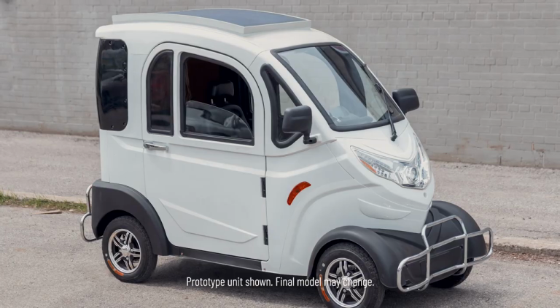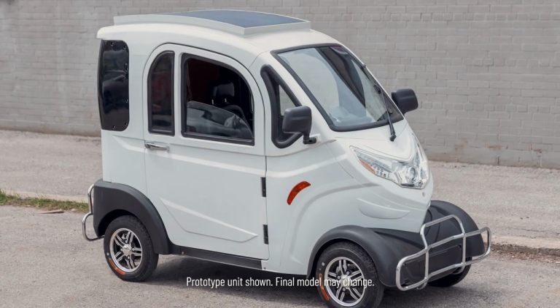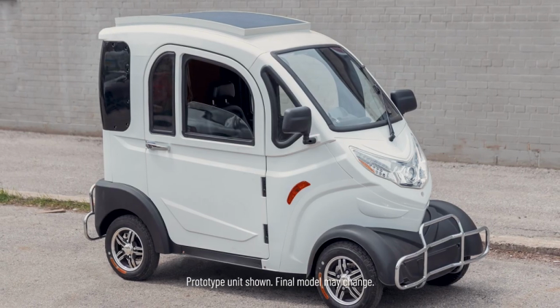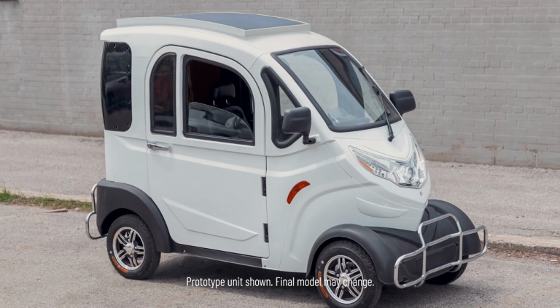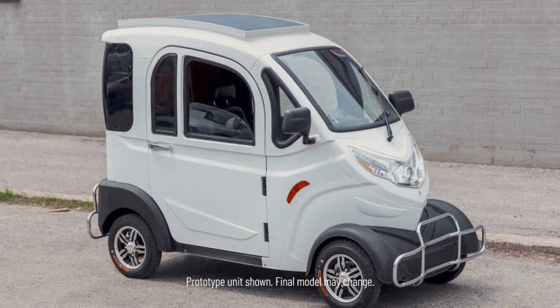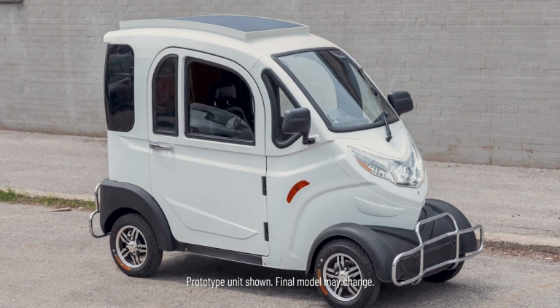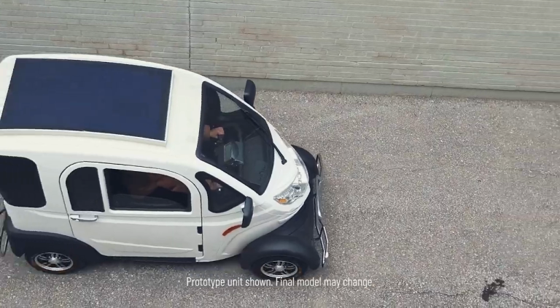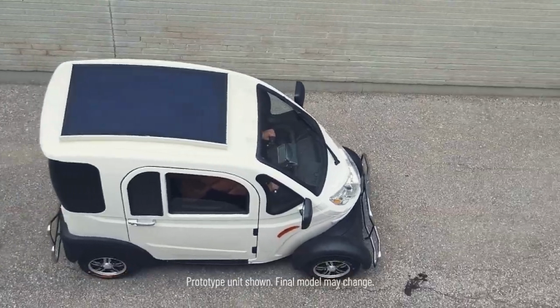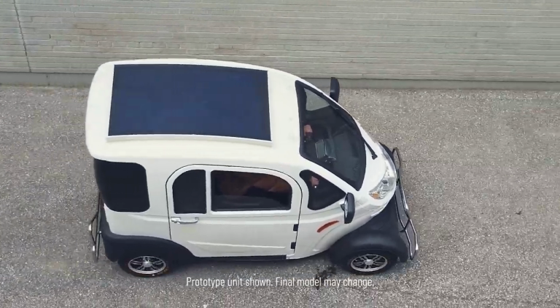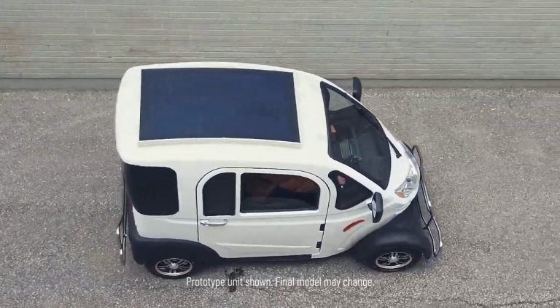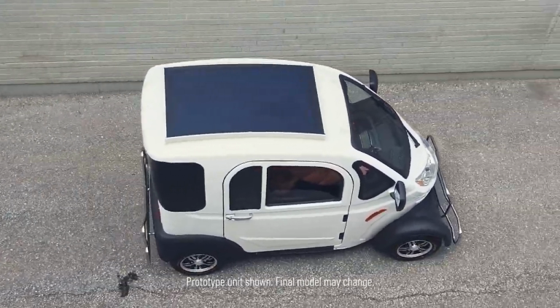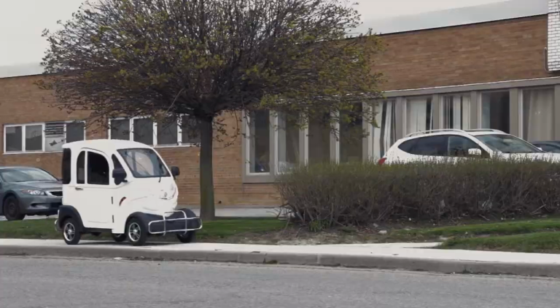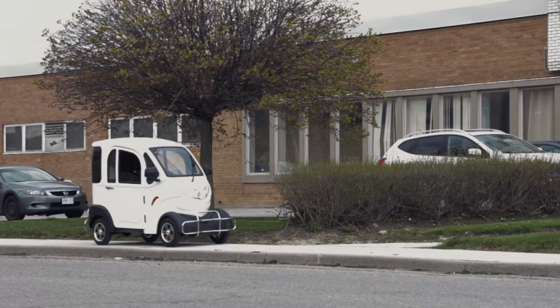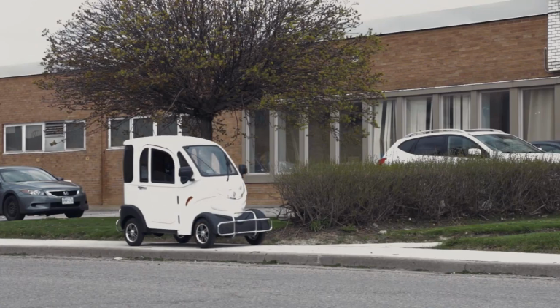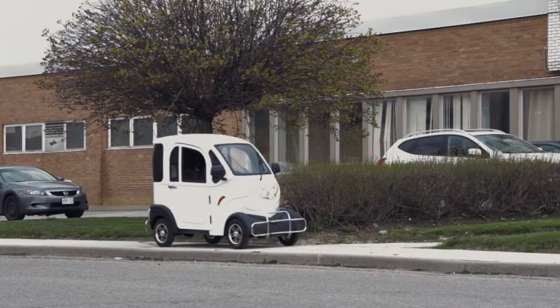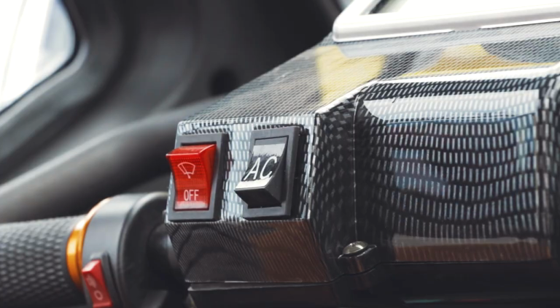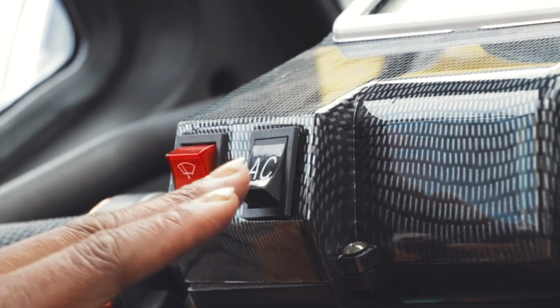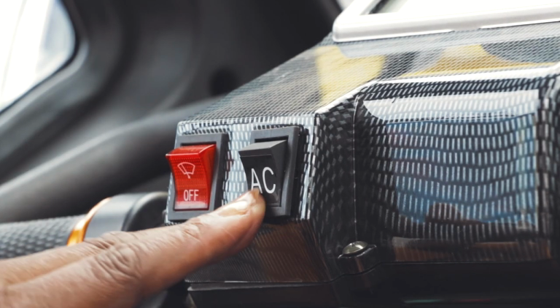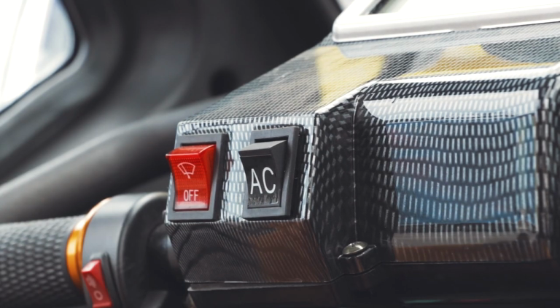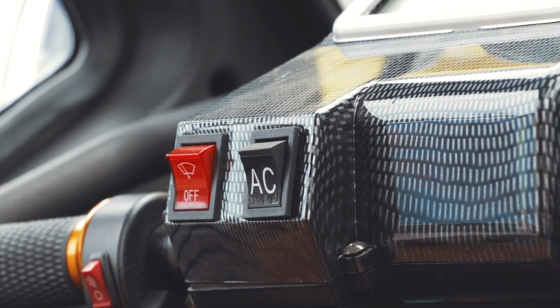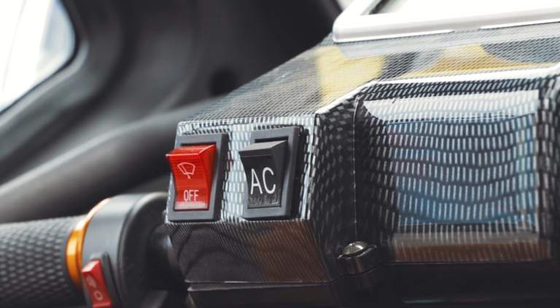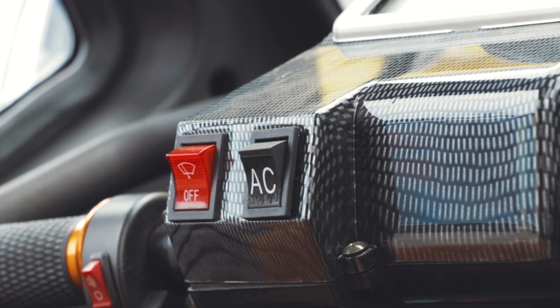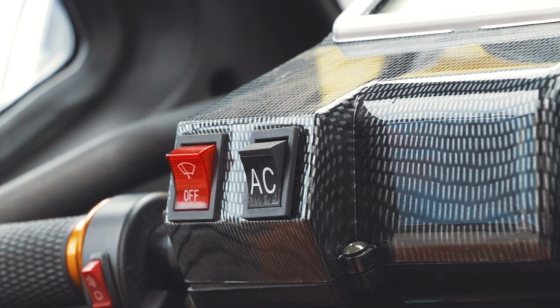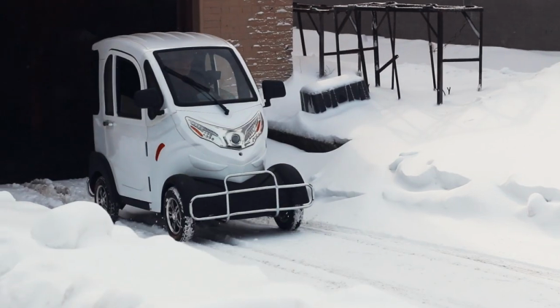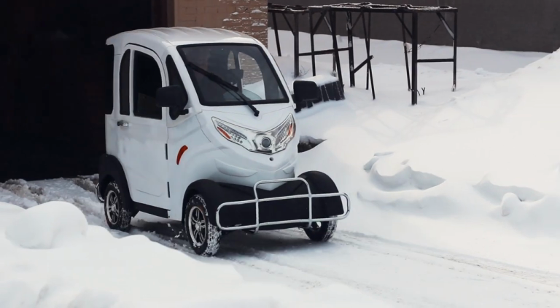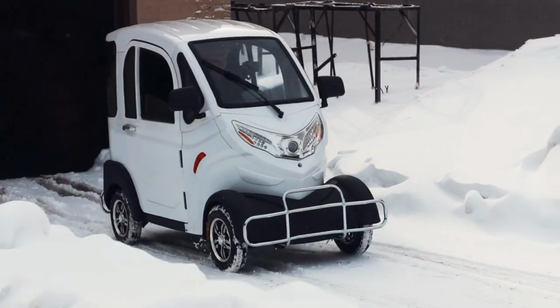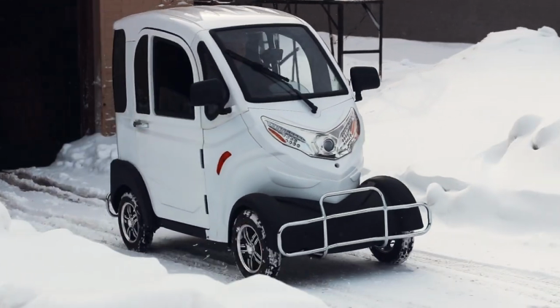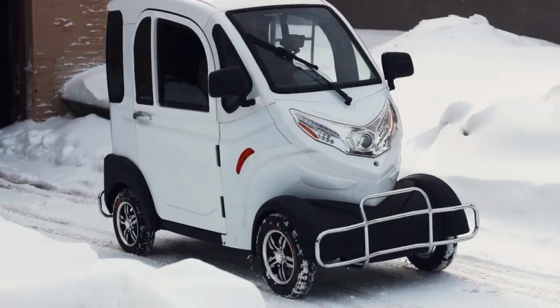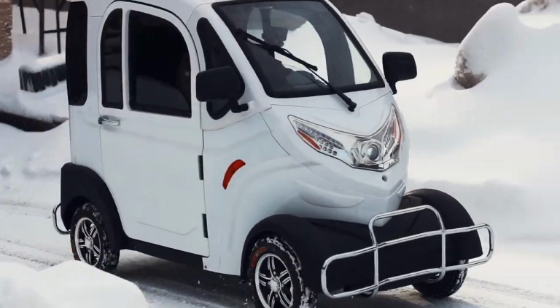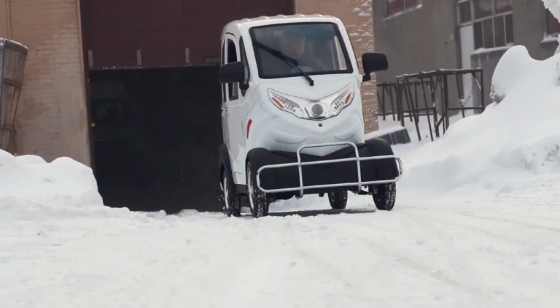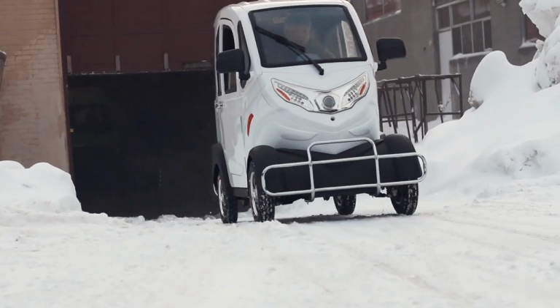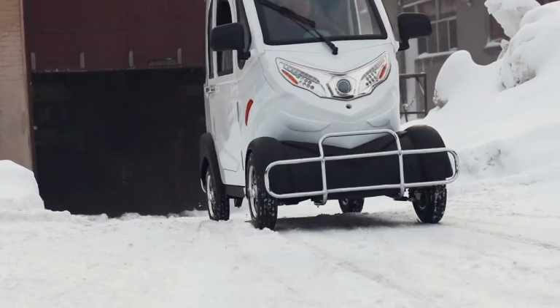The Boomer Buggy XS comes with a solar panel trickle charging system. The built-in air conditioning and heating makes the Boomer Buggy X the perfect vehicle for any weather.